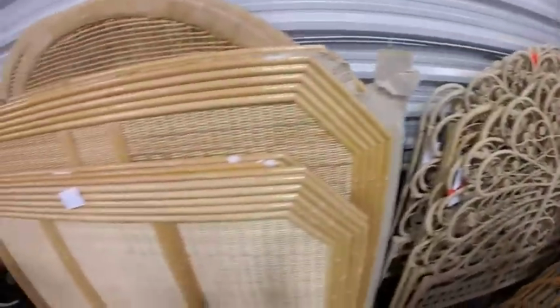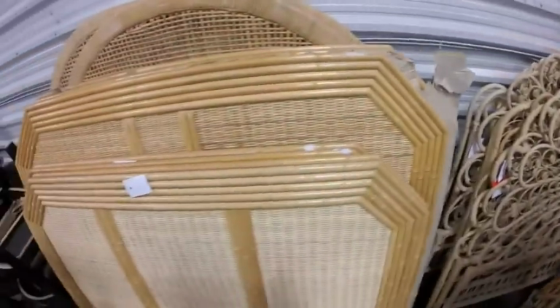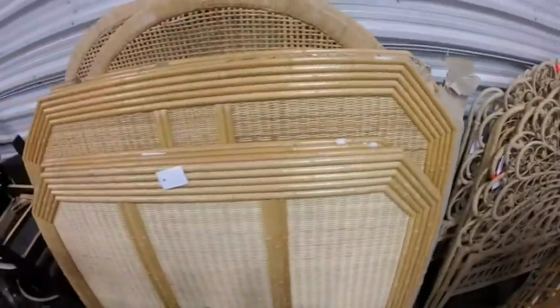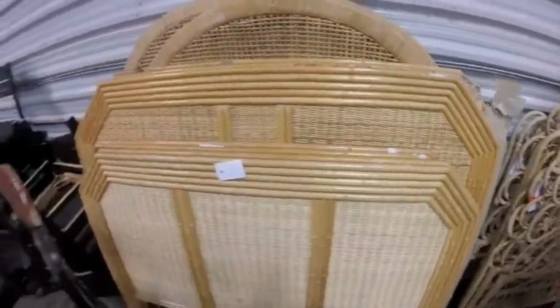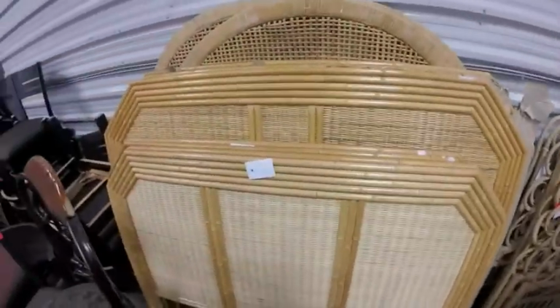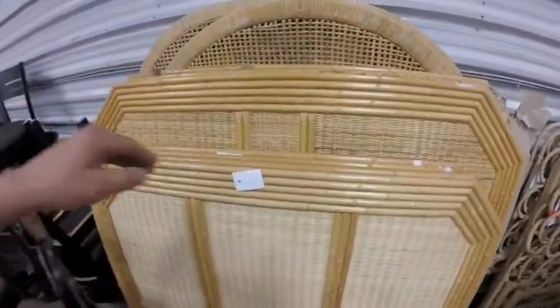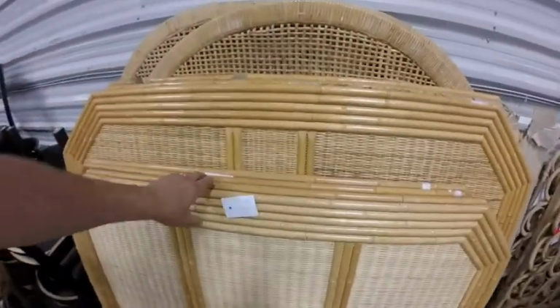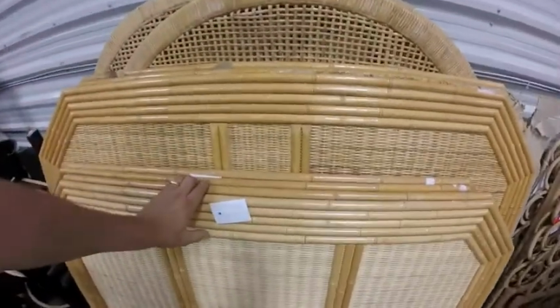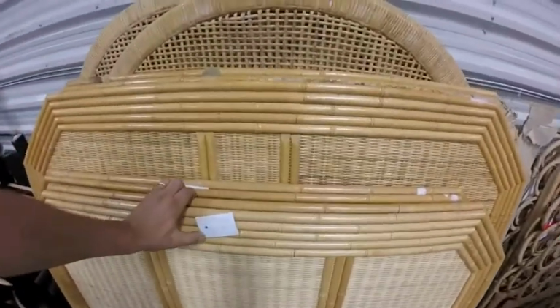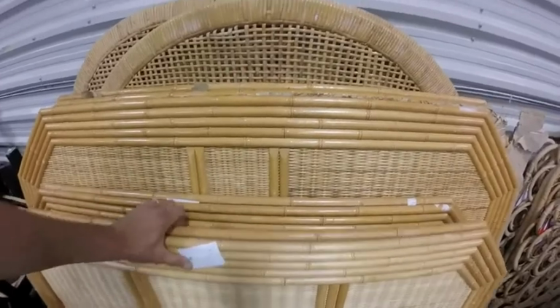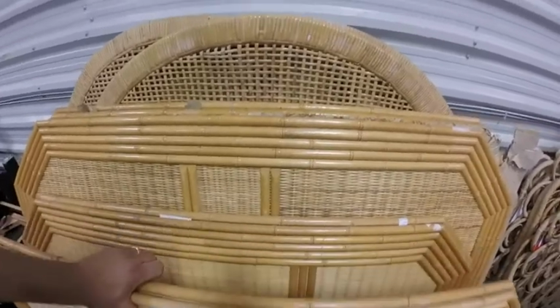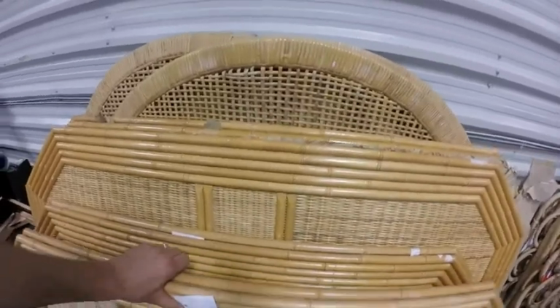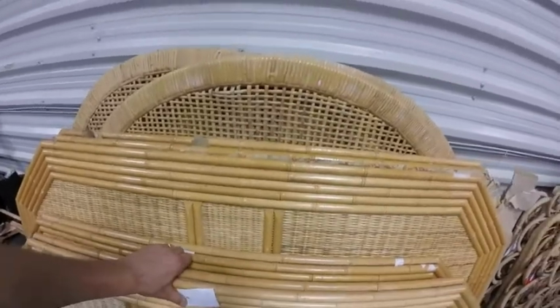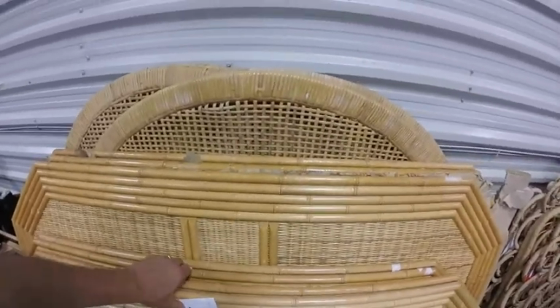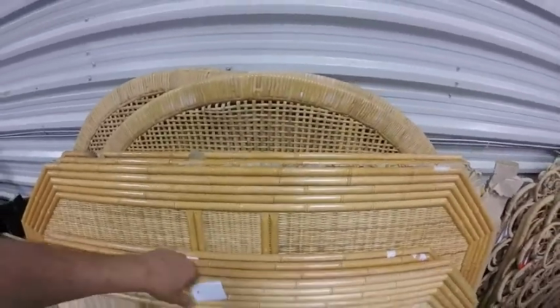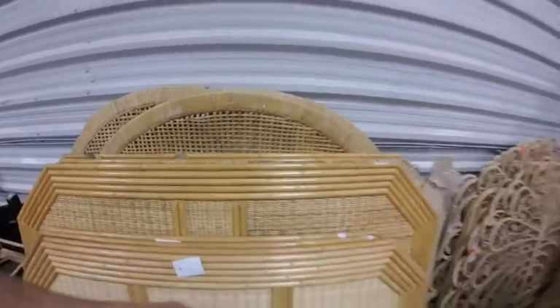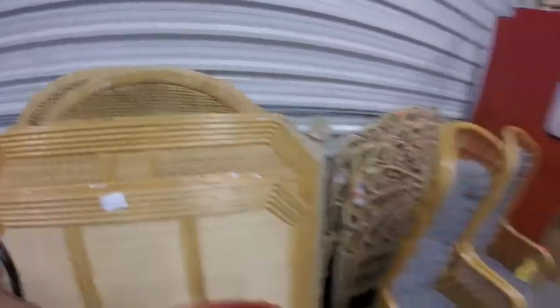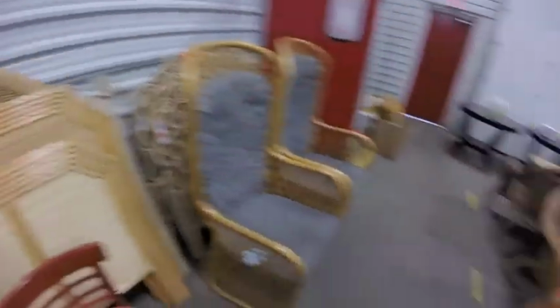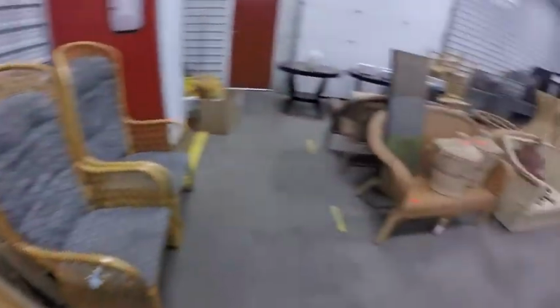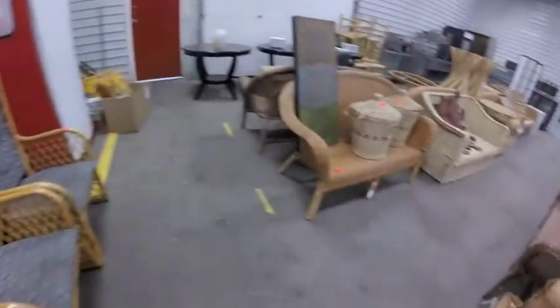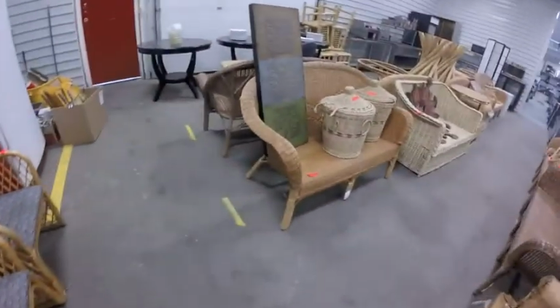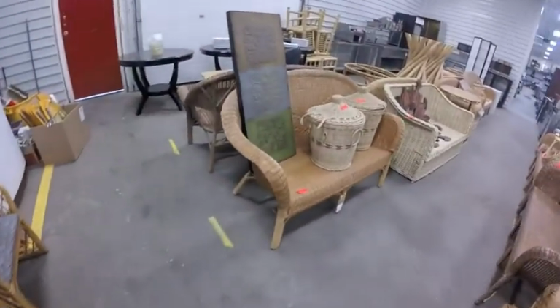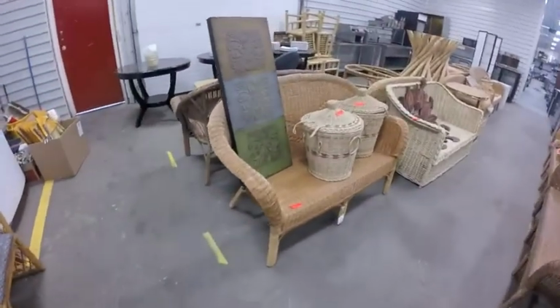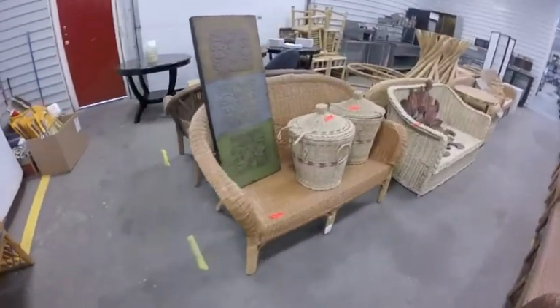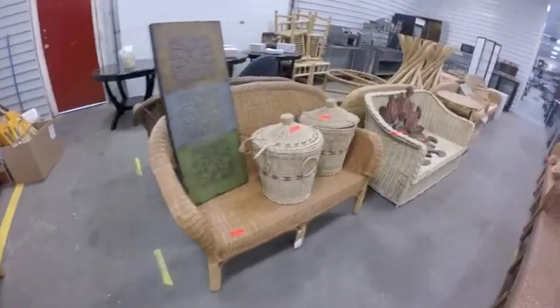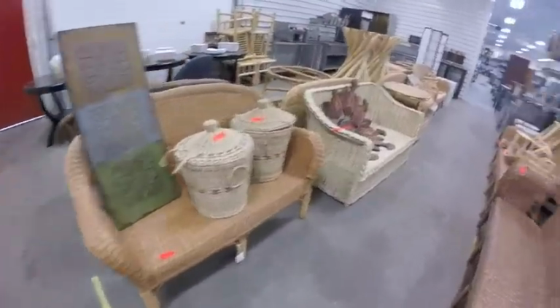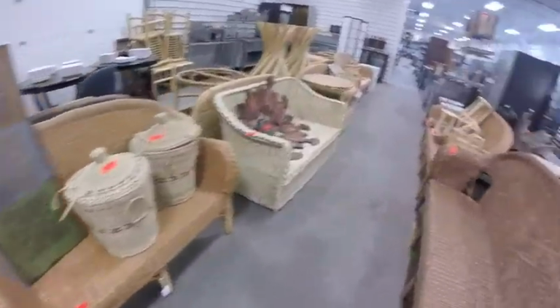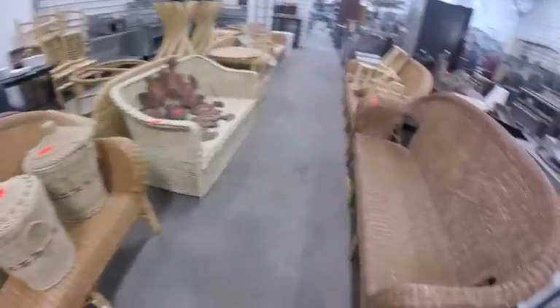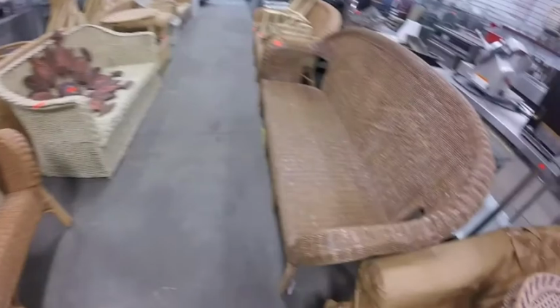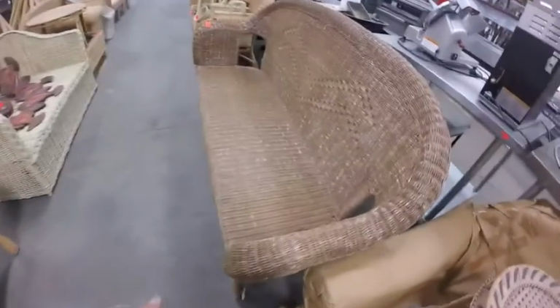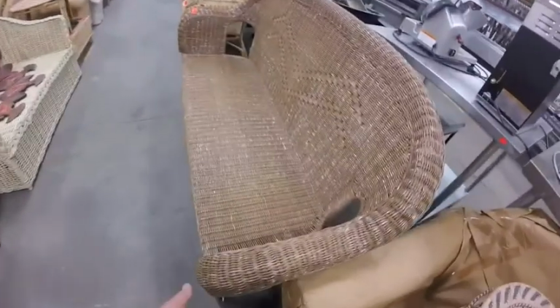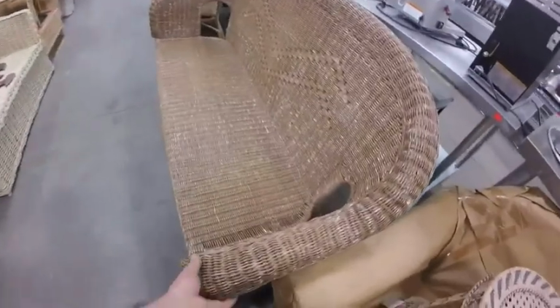Lot 287 — brand new jumper cables, 12-foot, $8.99 is the list price. Lots 288 through 332 are all this wicker — headboards, footboards, bed sets, benches, really nice benches.